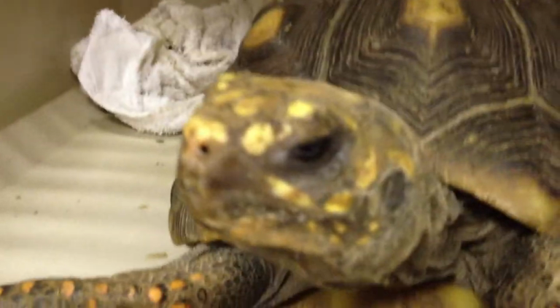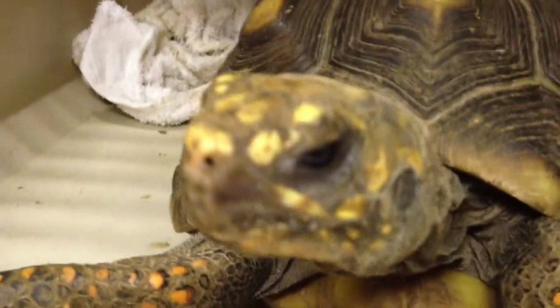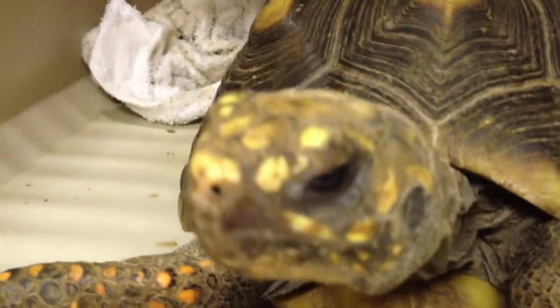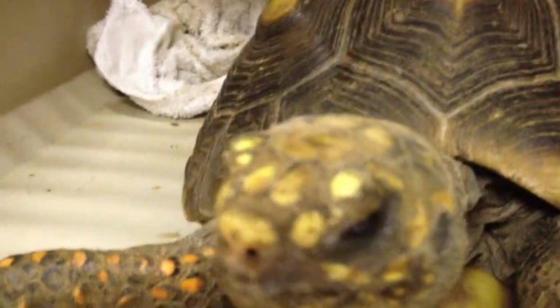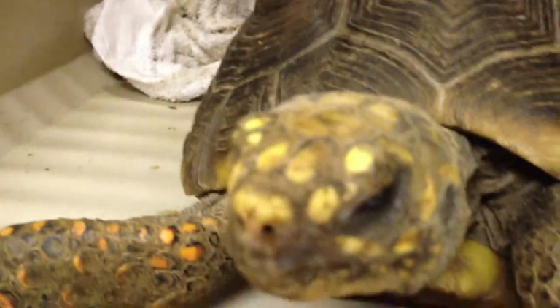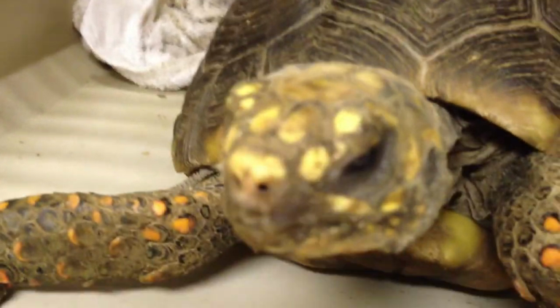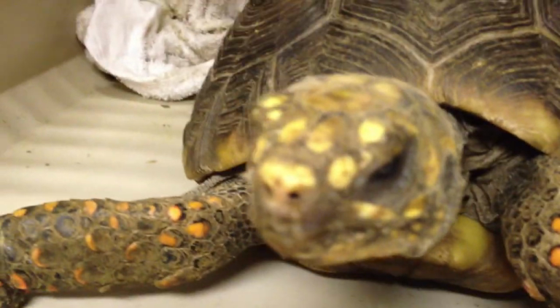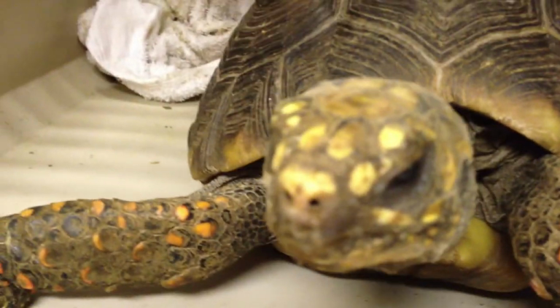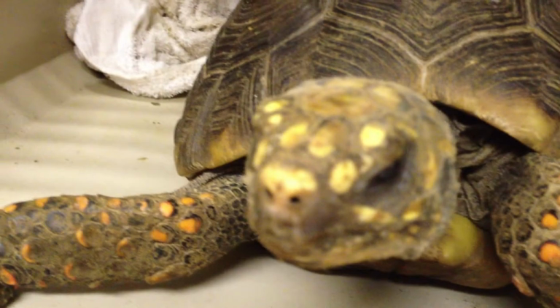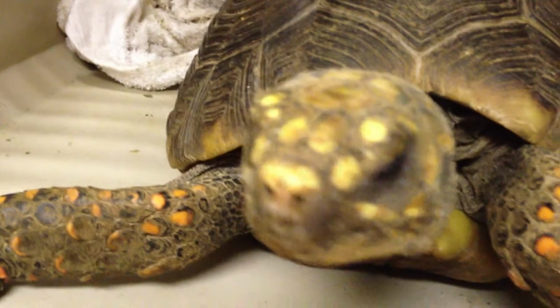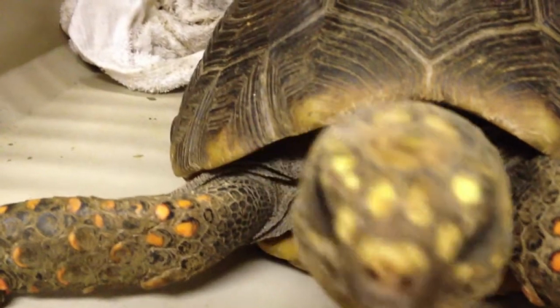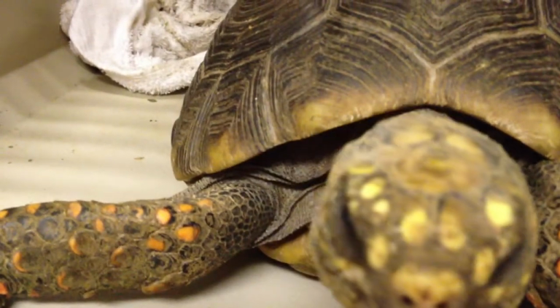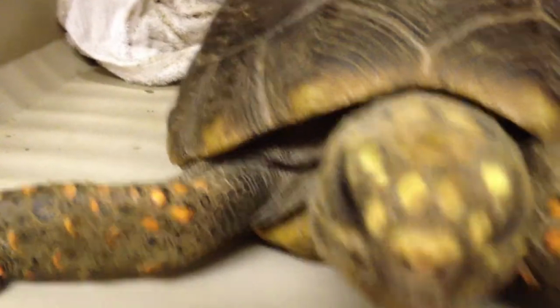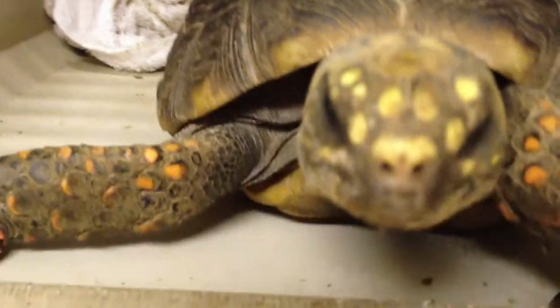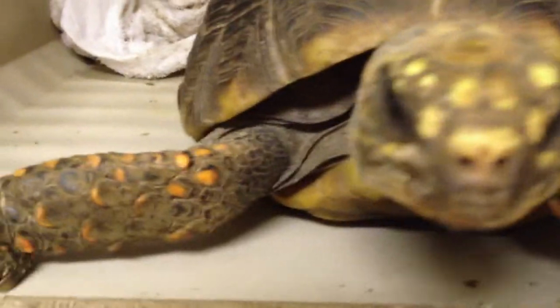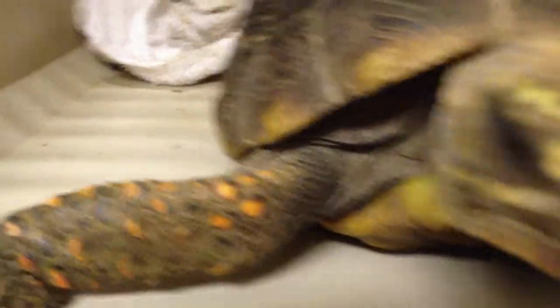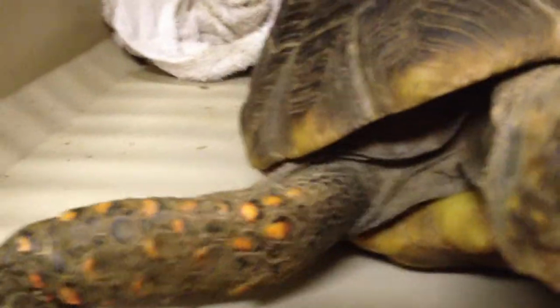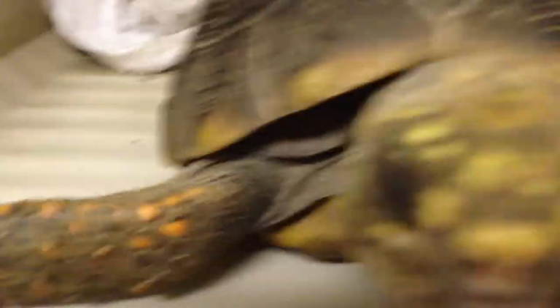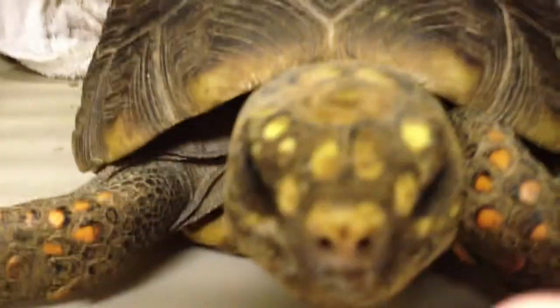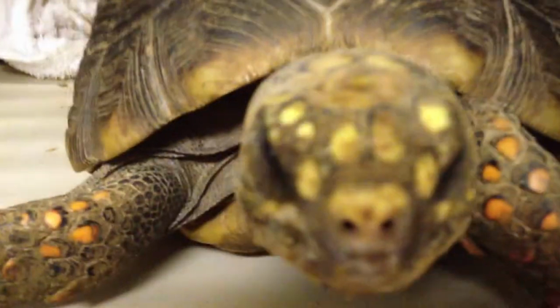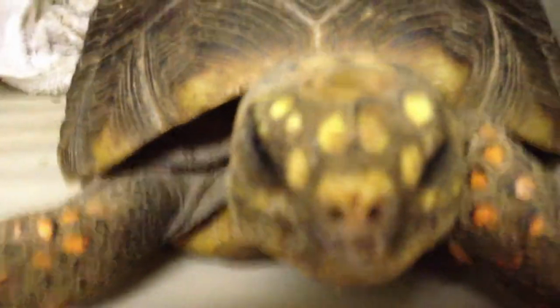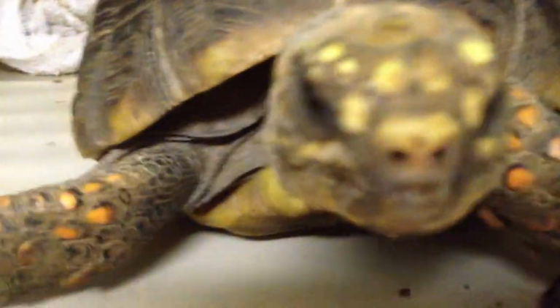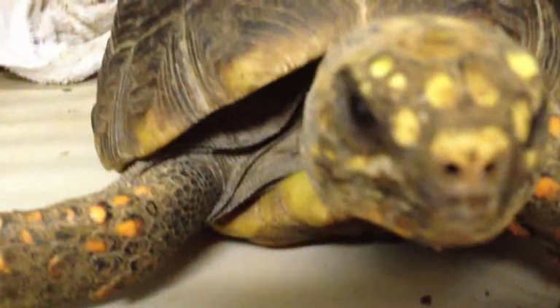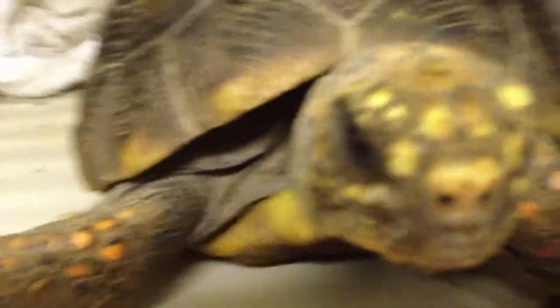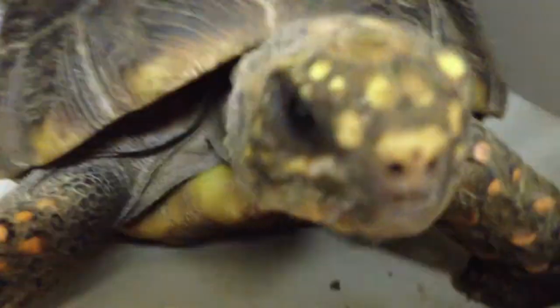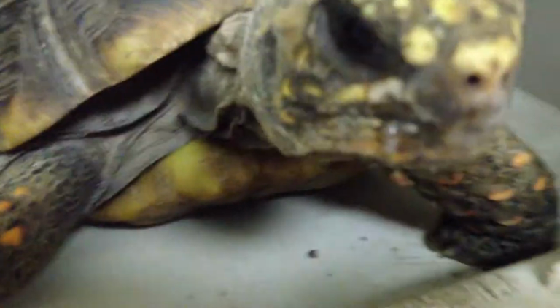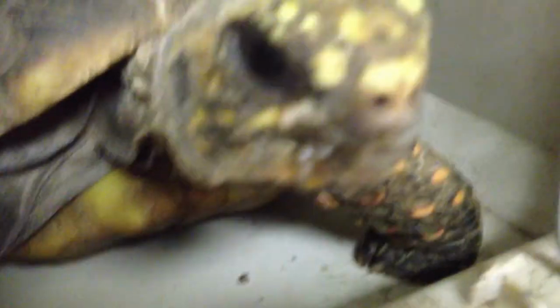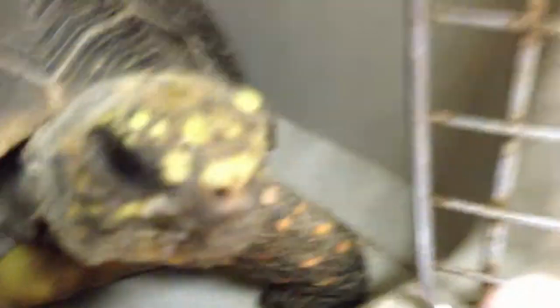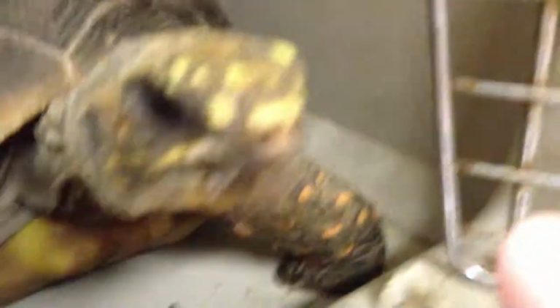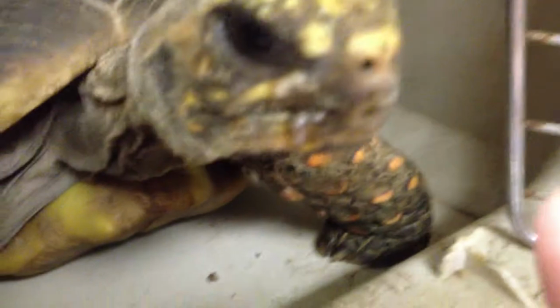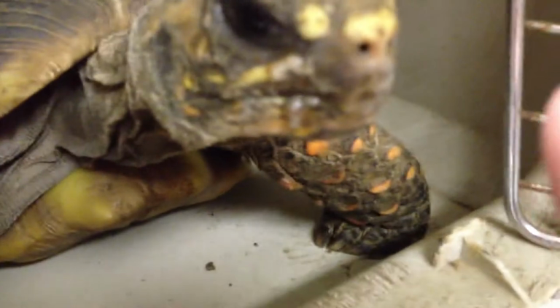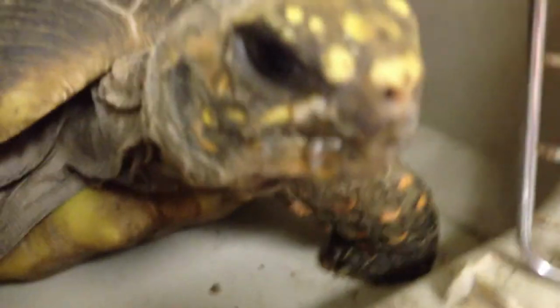But this female is gravid. She was brought in for us to see if she was. So we took some x-rays.